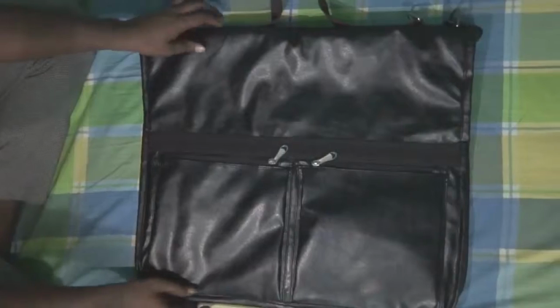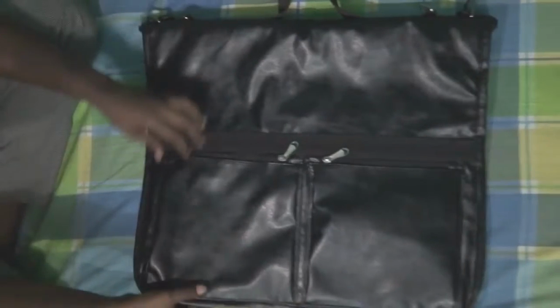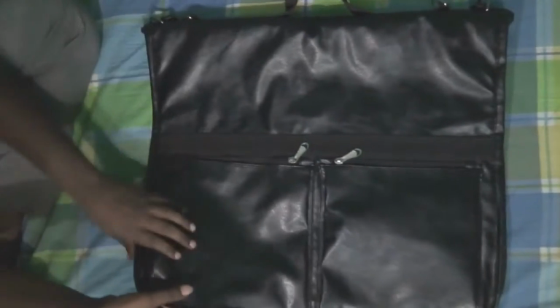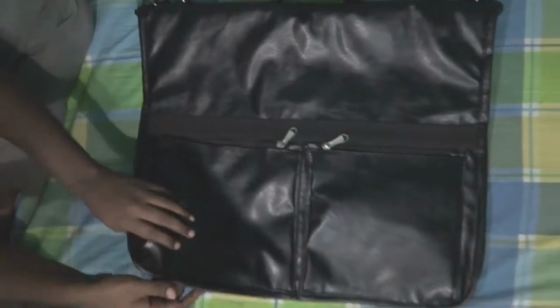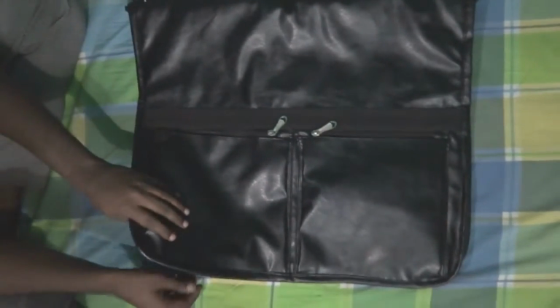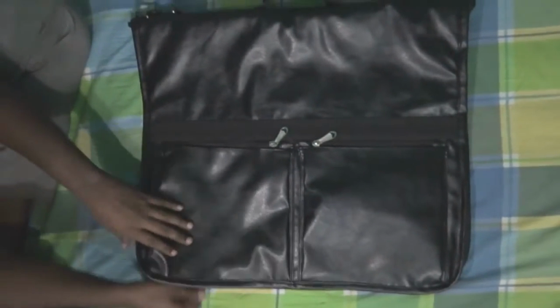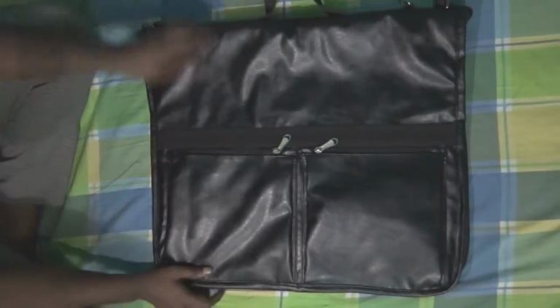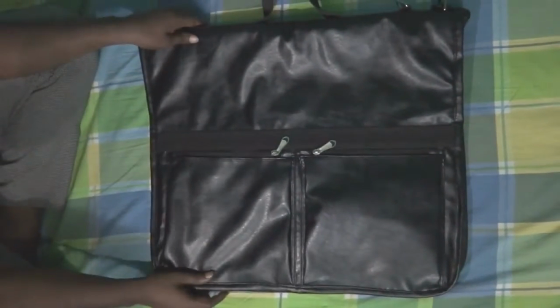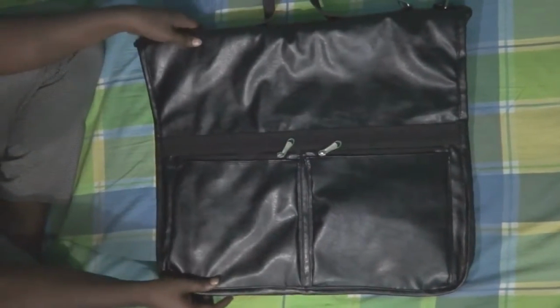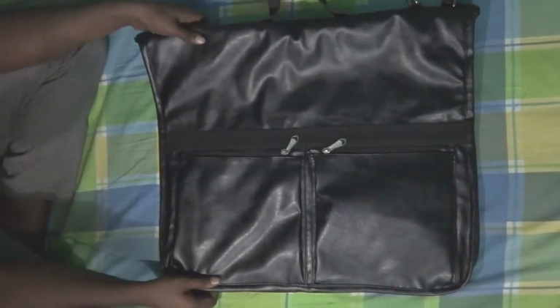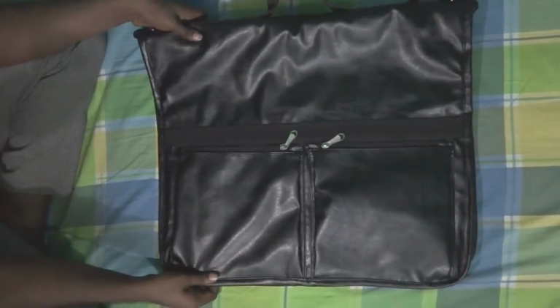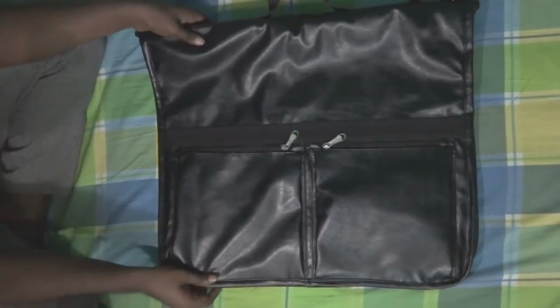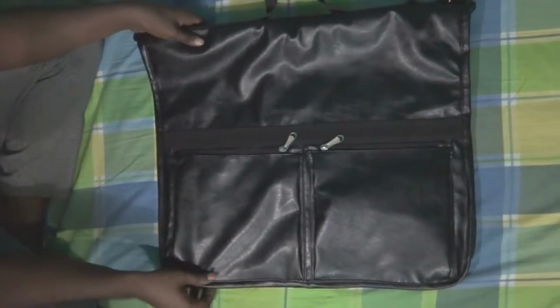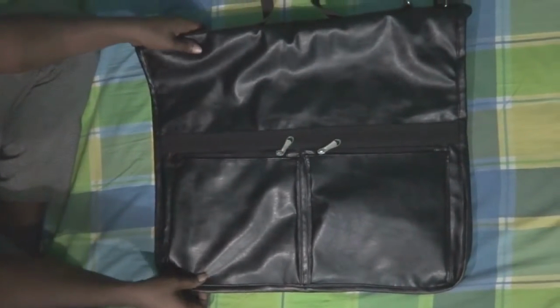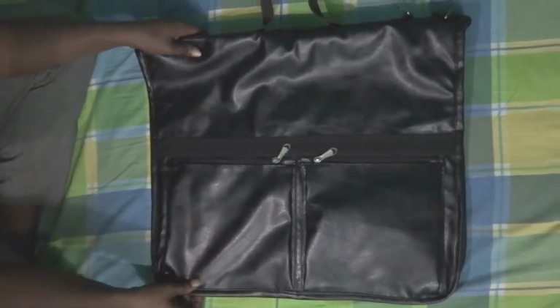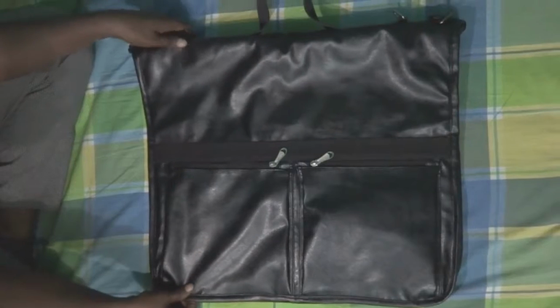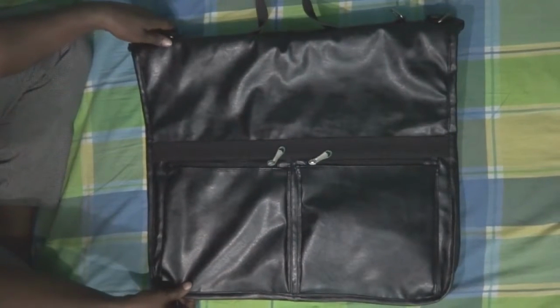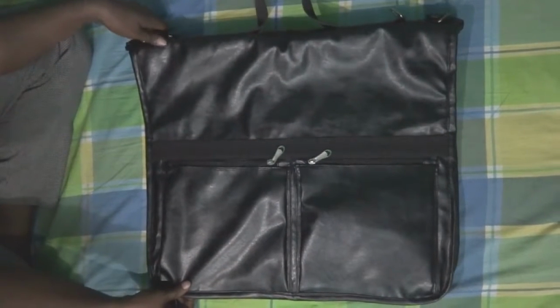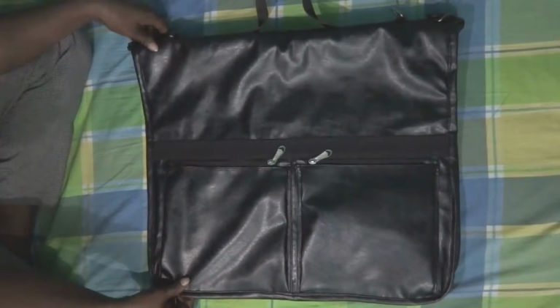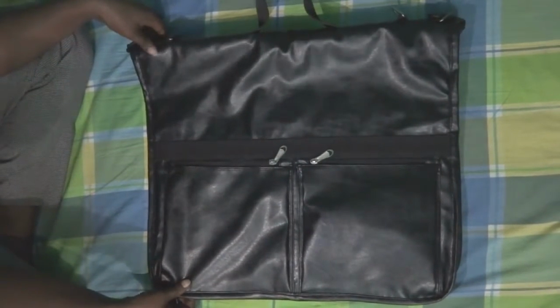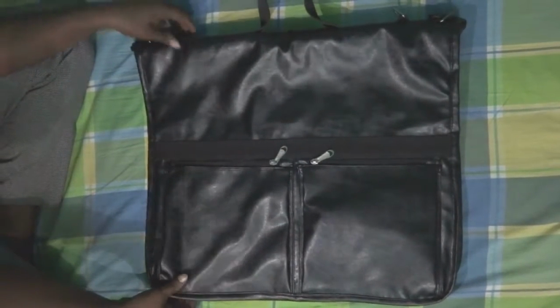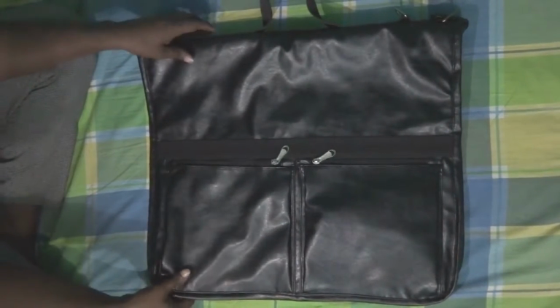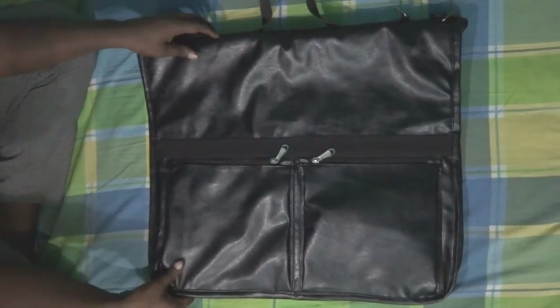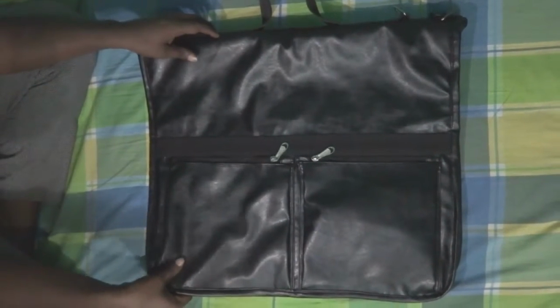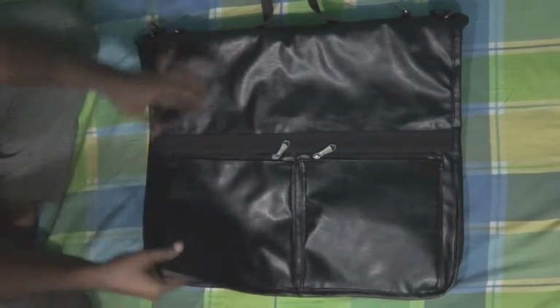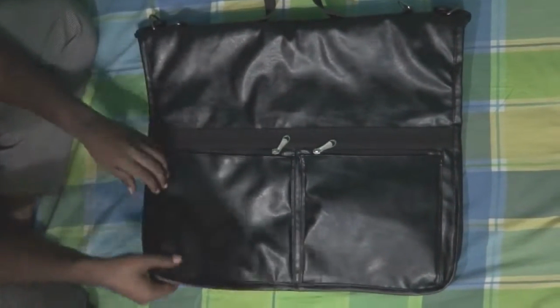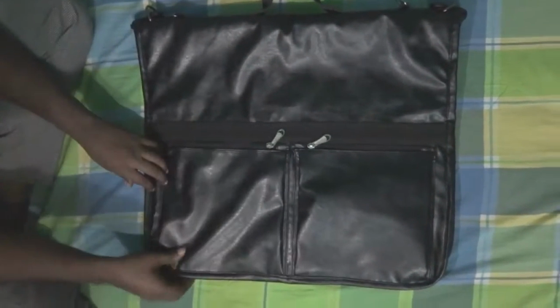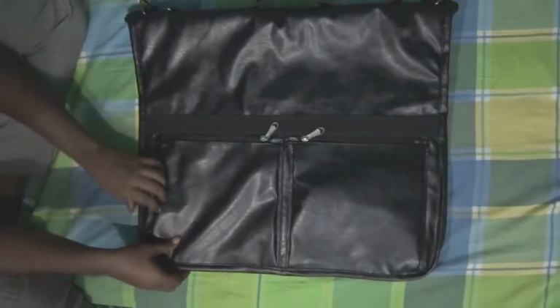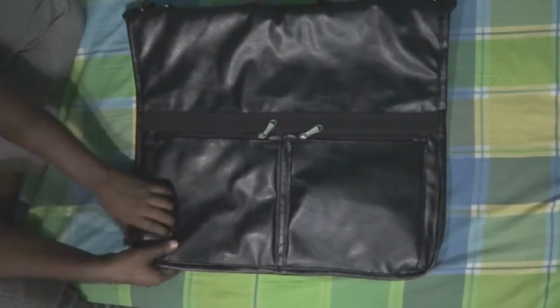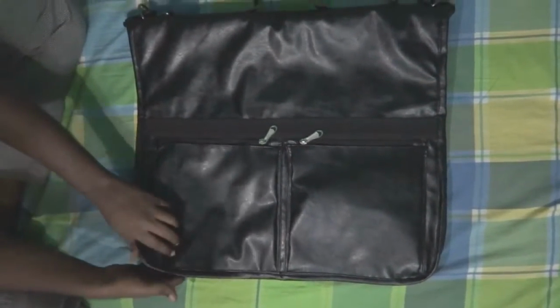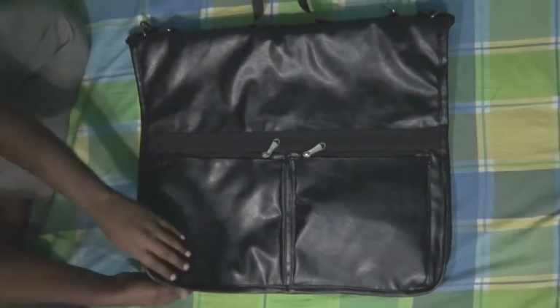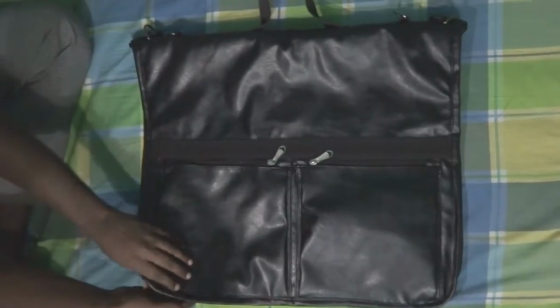Hi, I am Mizan. I am going to show you a suit bag made of PU leather, or you can say artificial leather, and here it is.